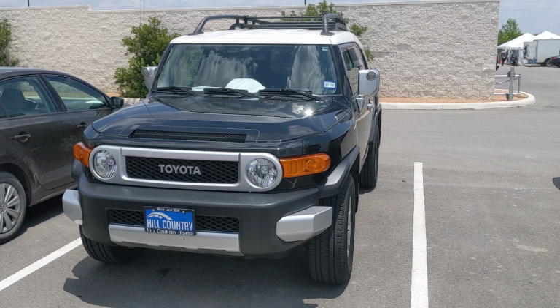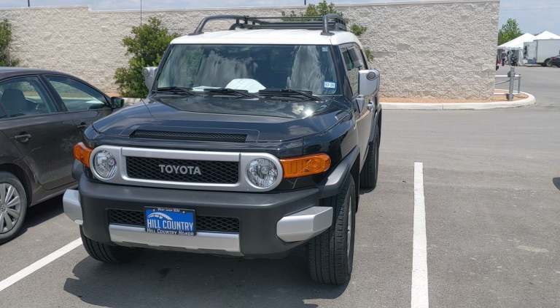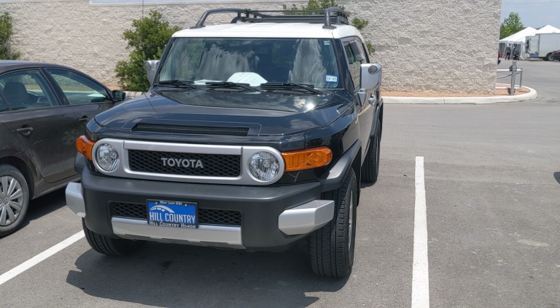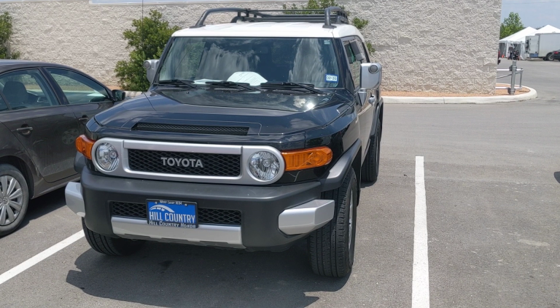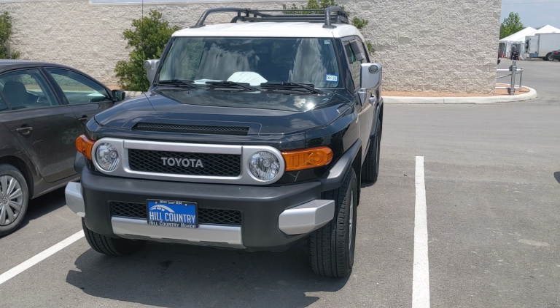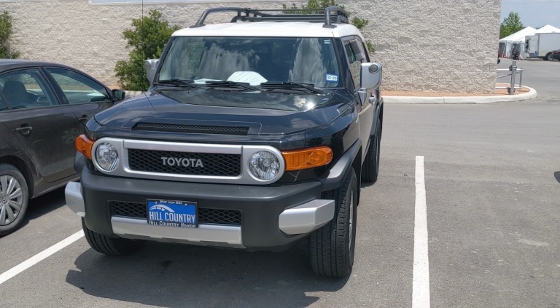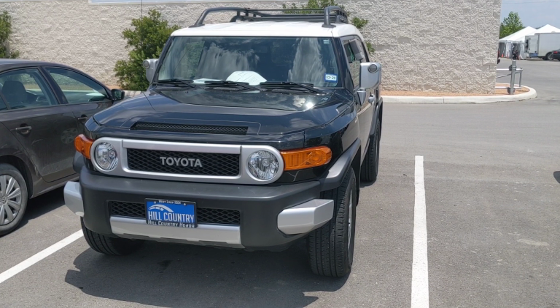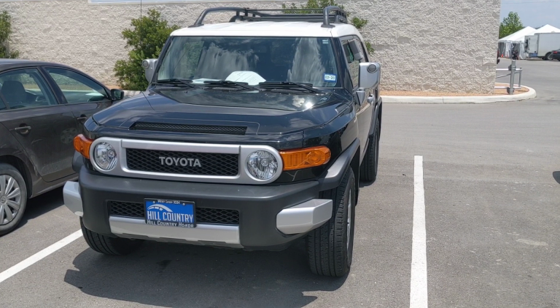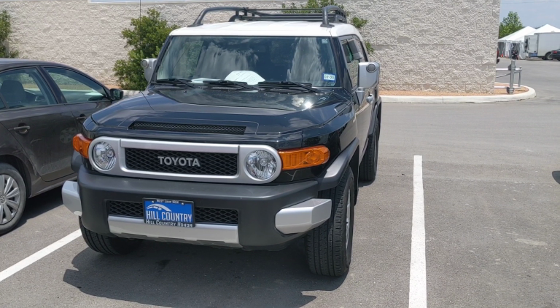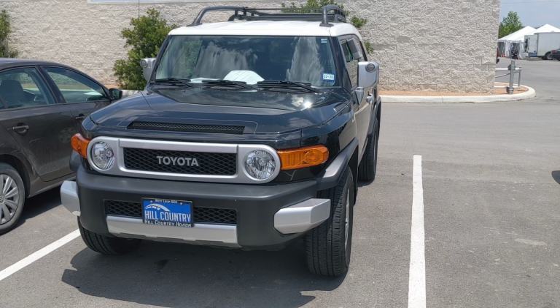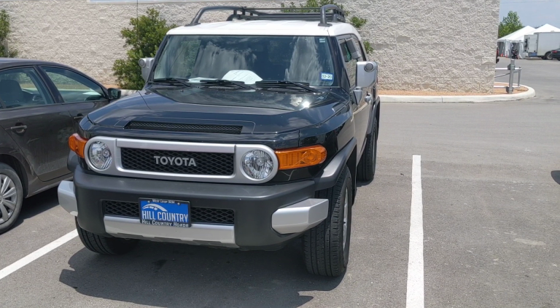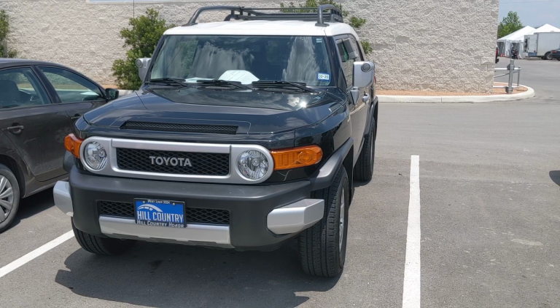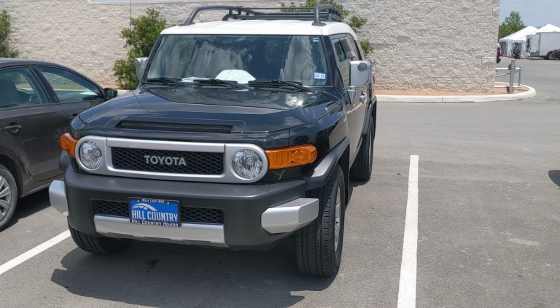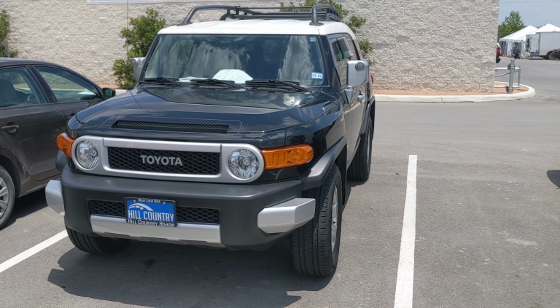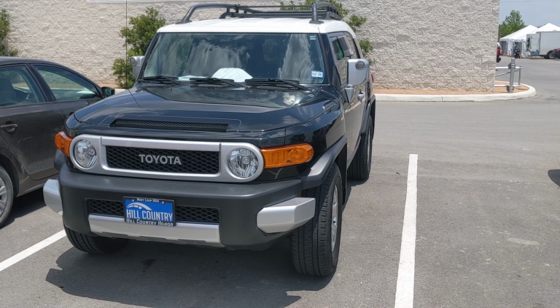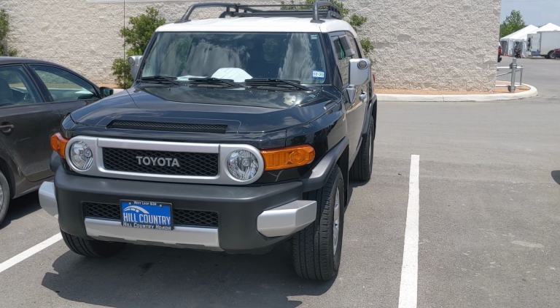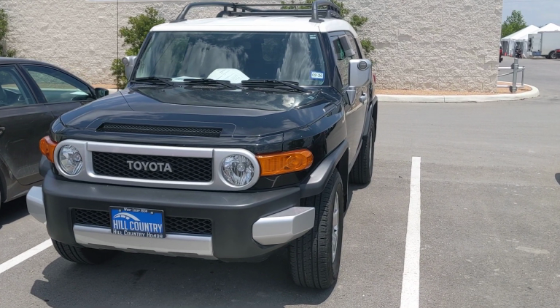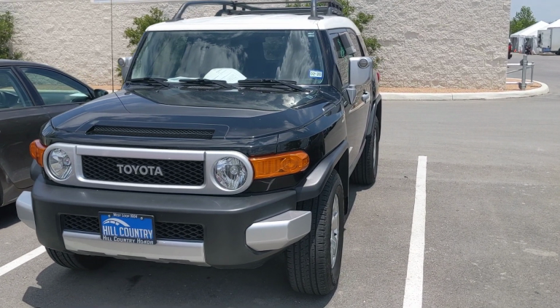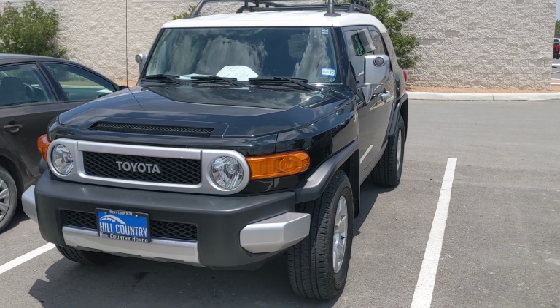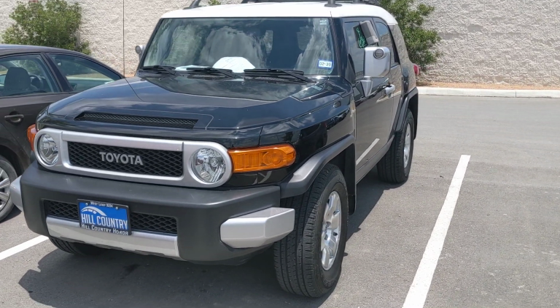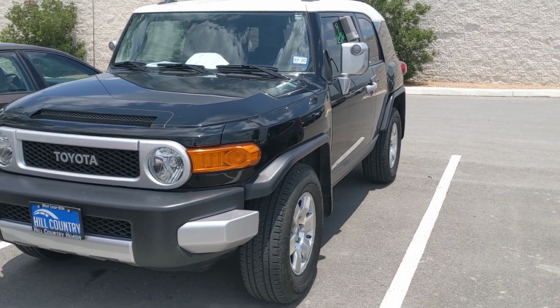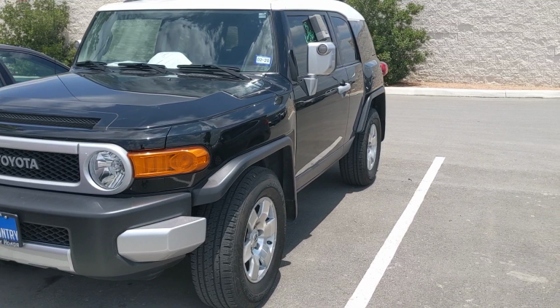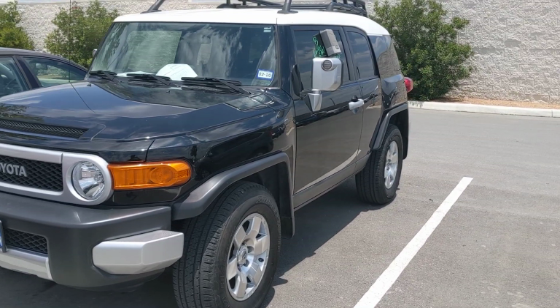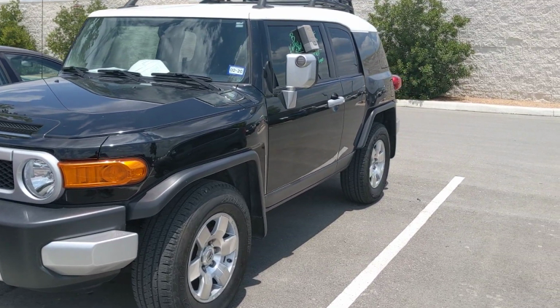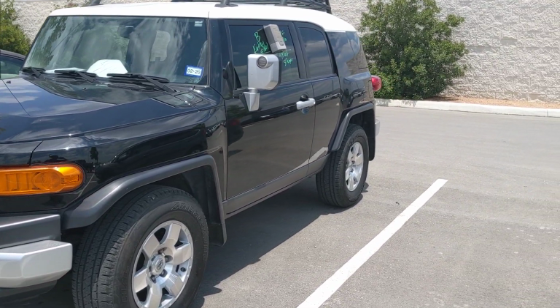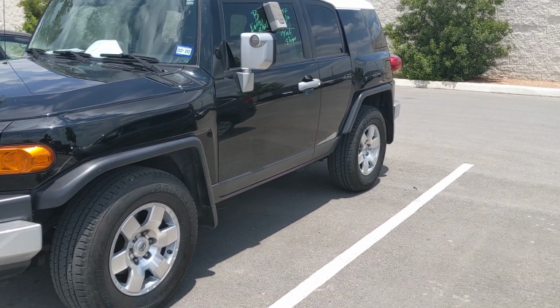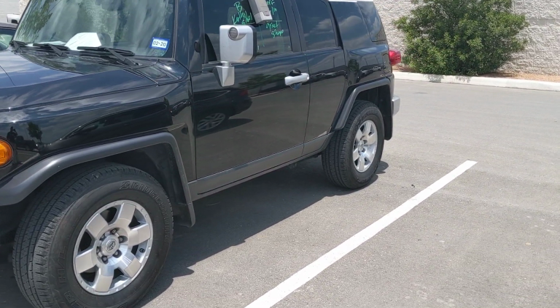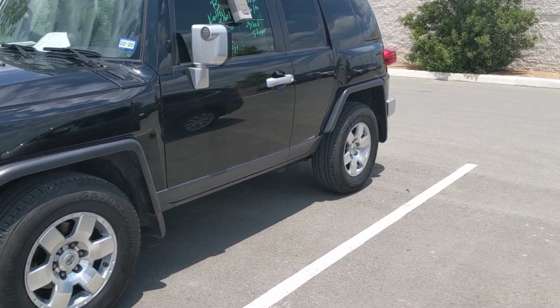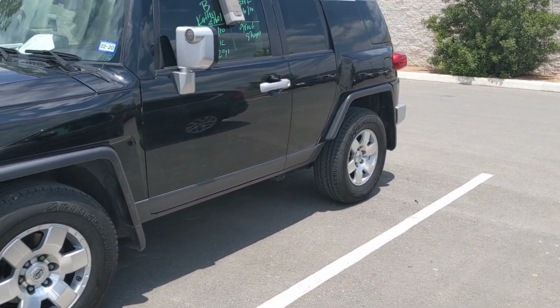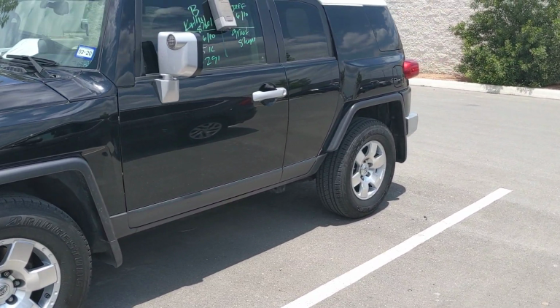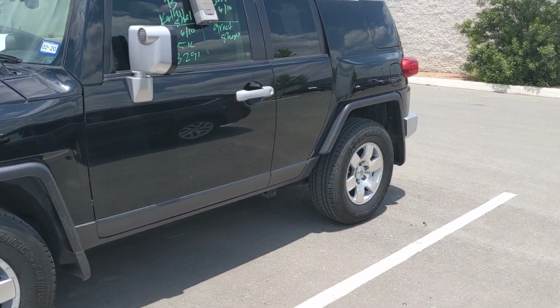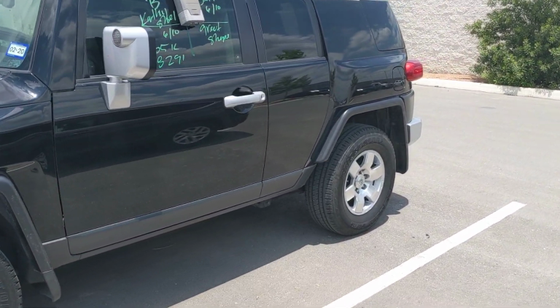Hello Miss Angela, this is Robert Barnett. I'm with Hill Country Honda. I just wanted to give you a quick walk around tour of this 2010 Toyota FJ Cruiser. It's in absolutely immaculate shape. They just changed out the wheels and they're brand new.